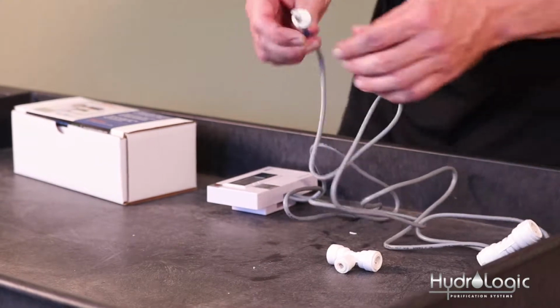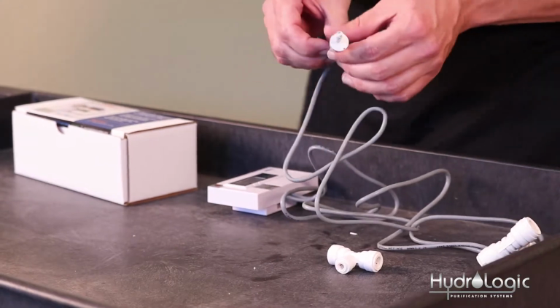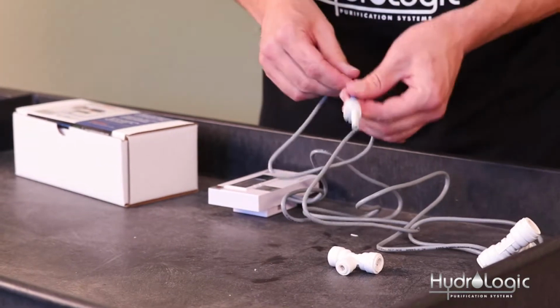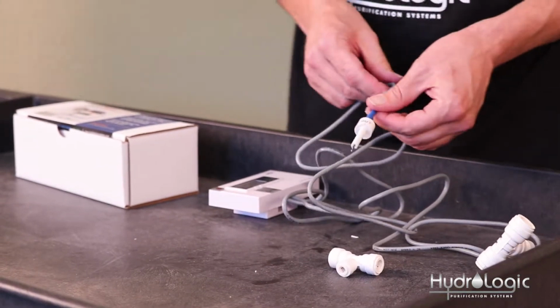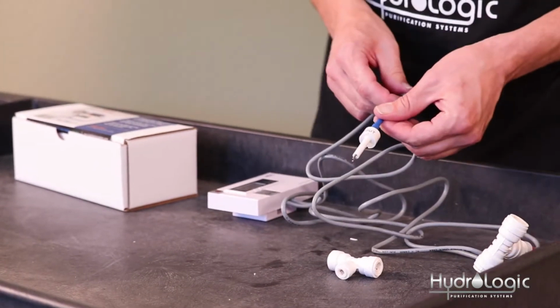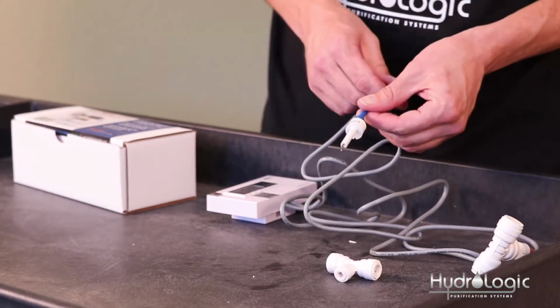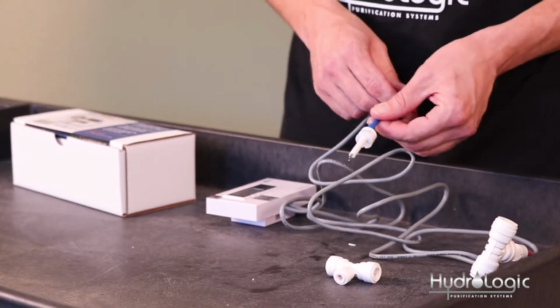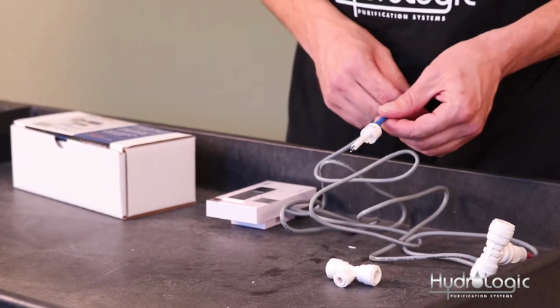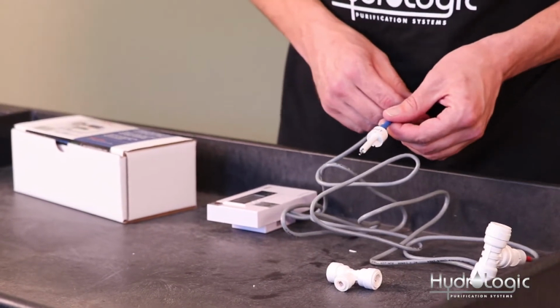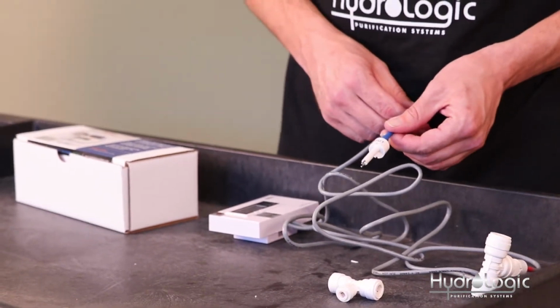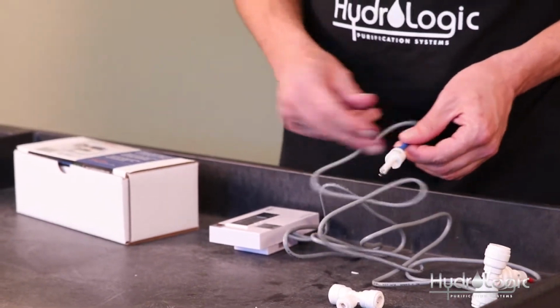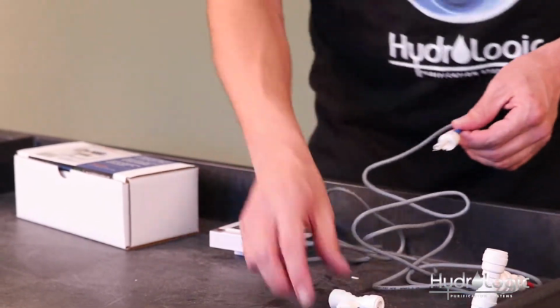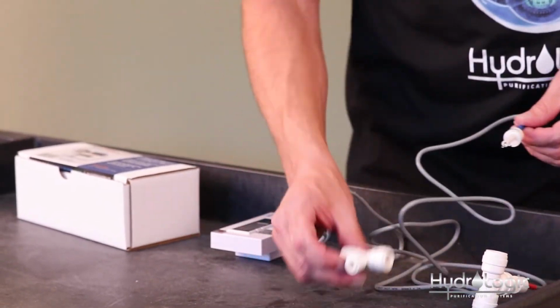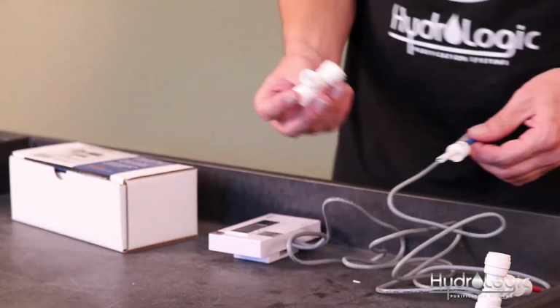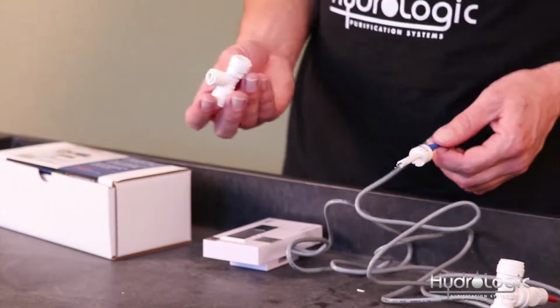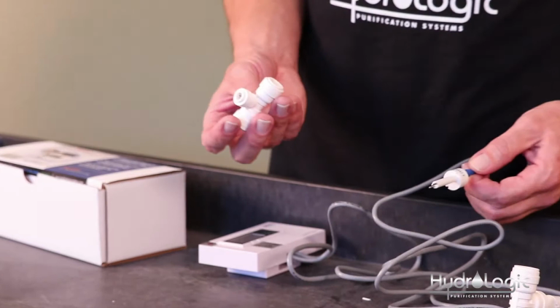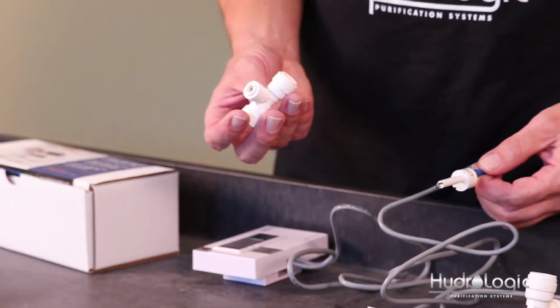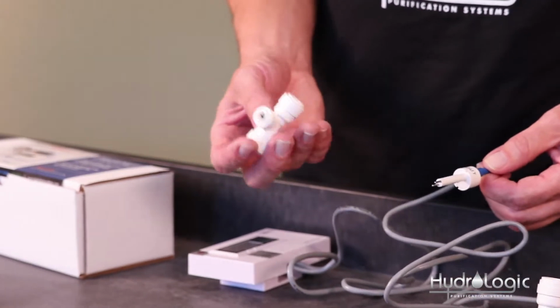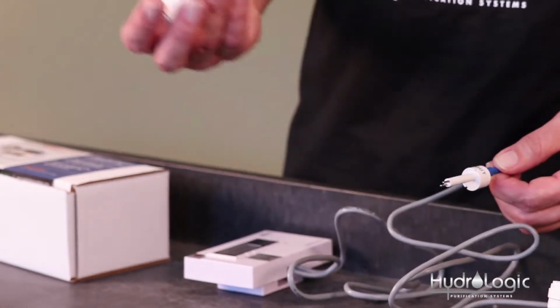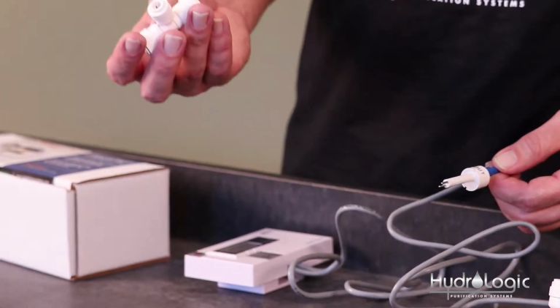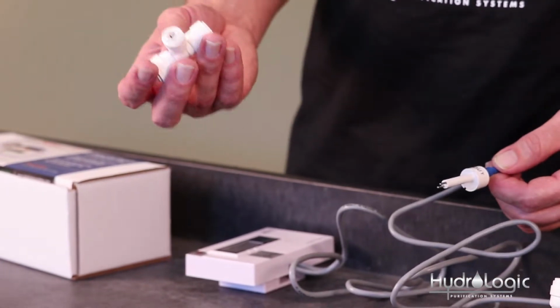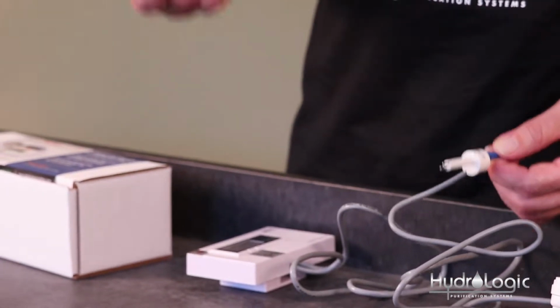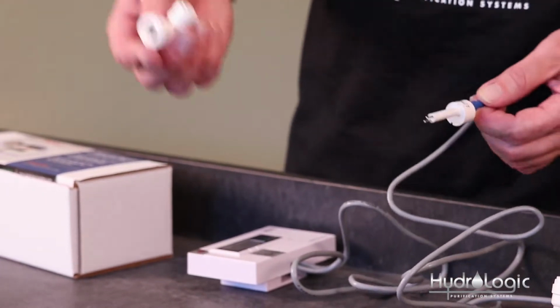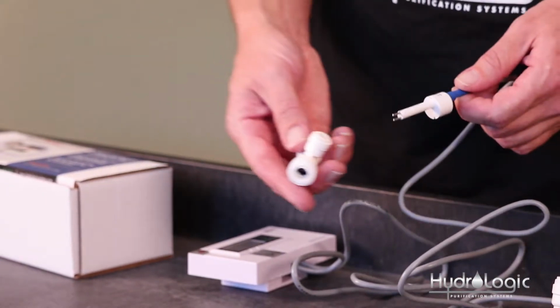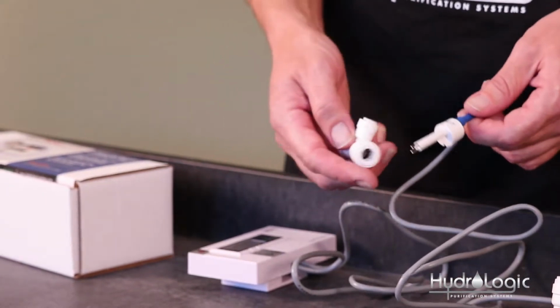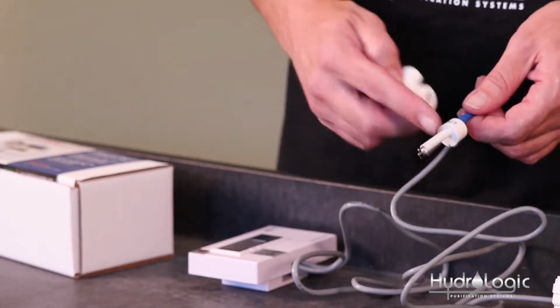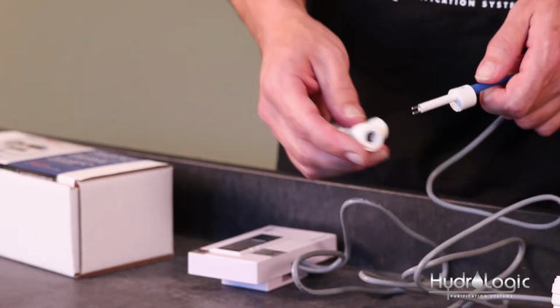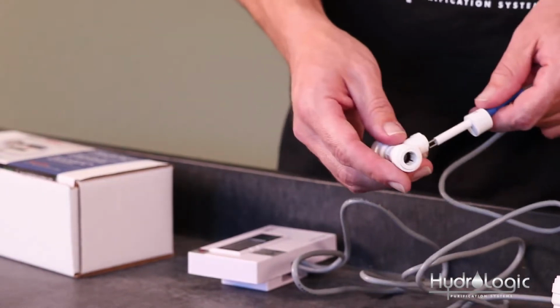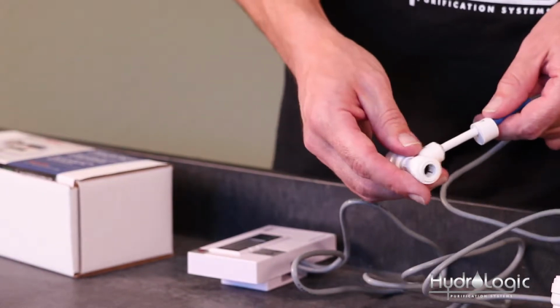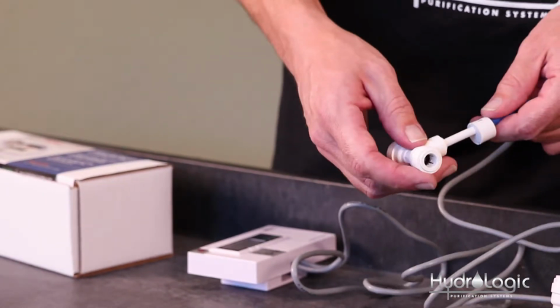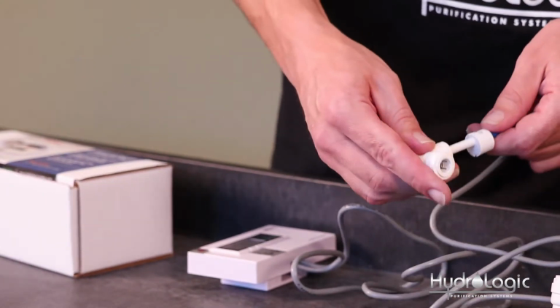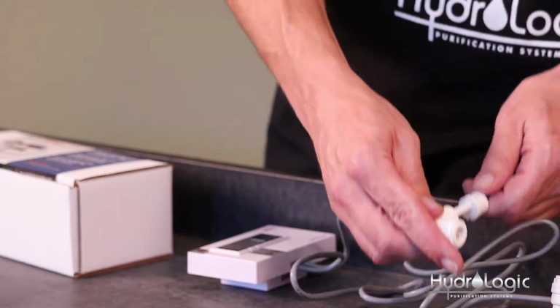The OUT probe is going to measure the PPMs of your RO water. The RO water line on the Evolution 1000 is 3/8 inch, so we're going to take the 3/8 inch T and install the OUT sensor into the top of that.